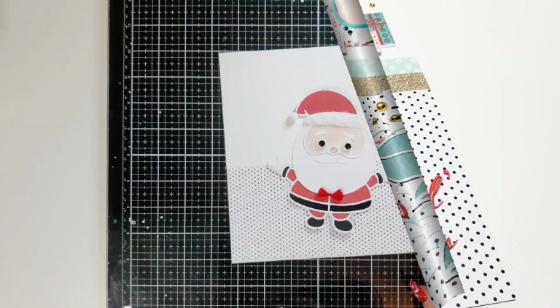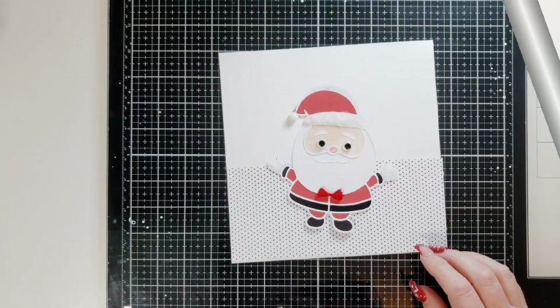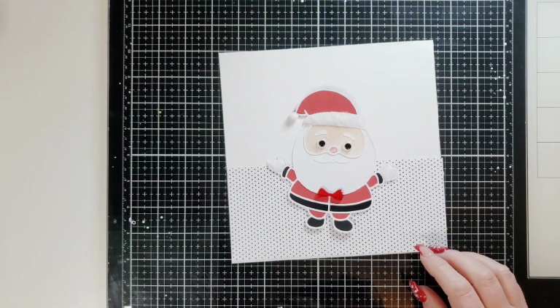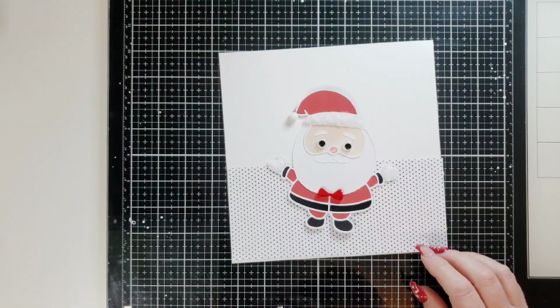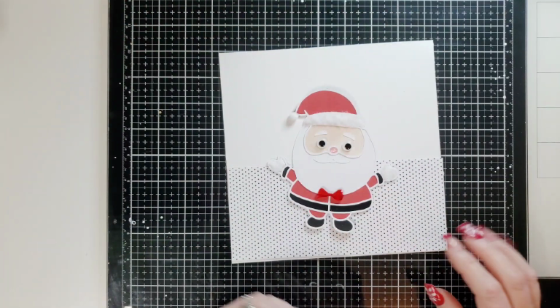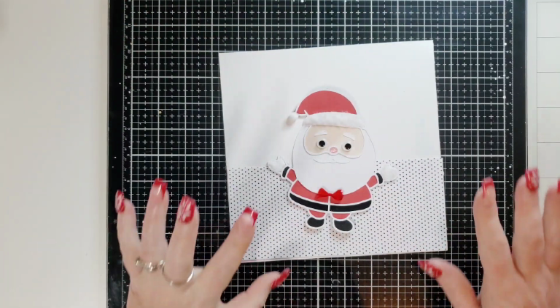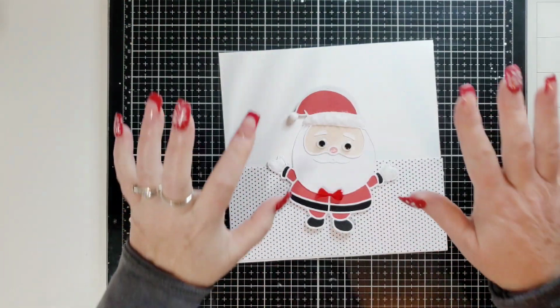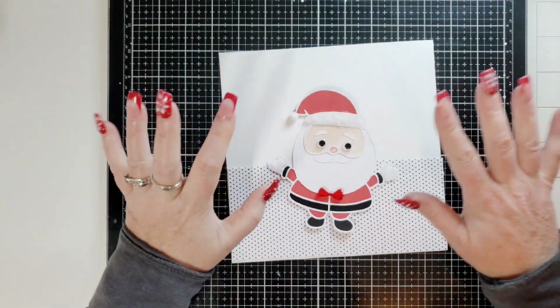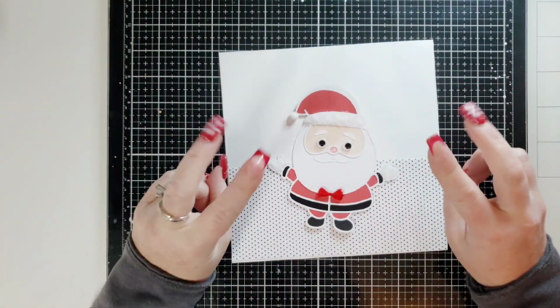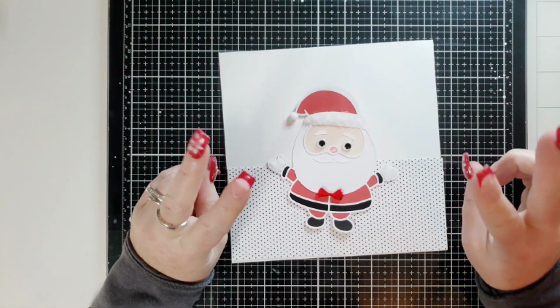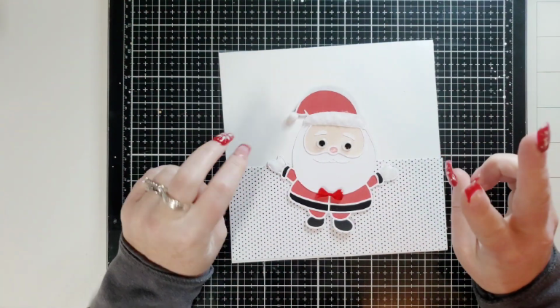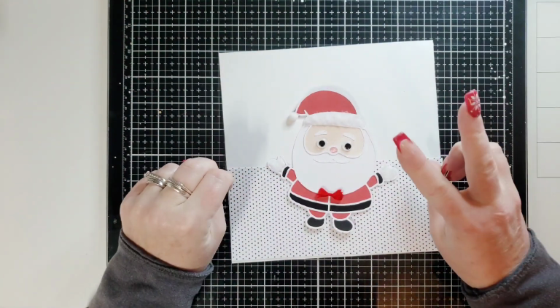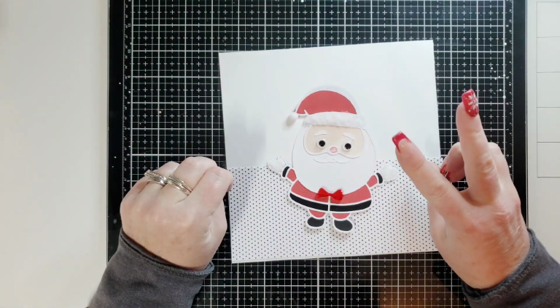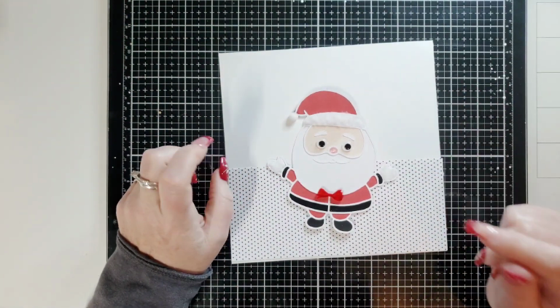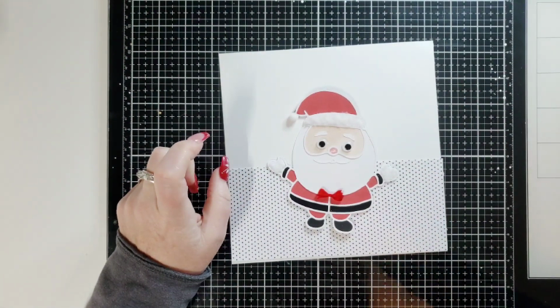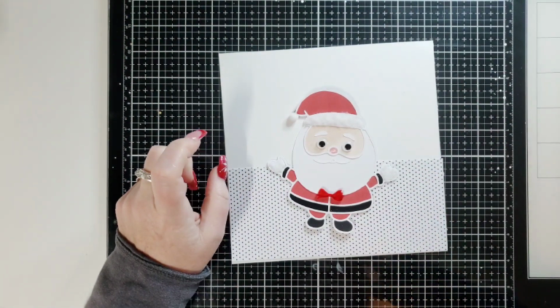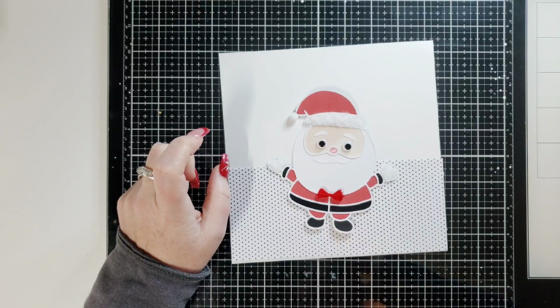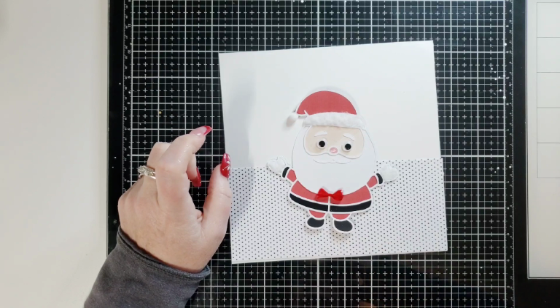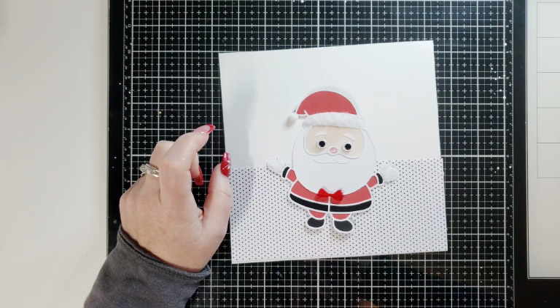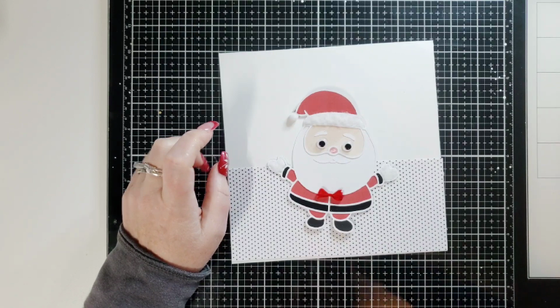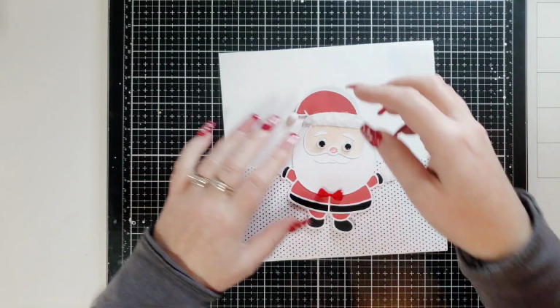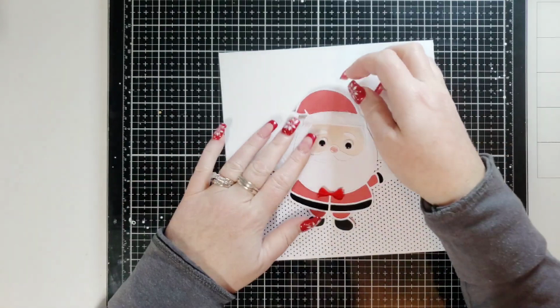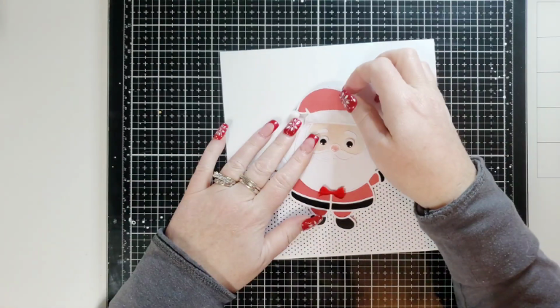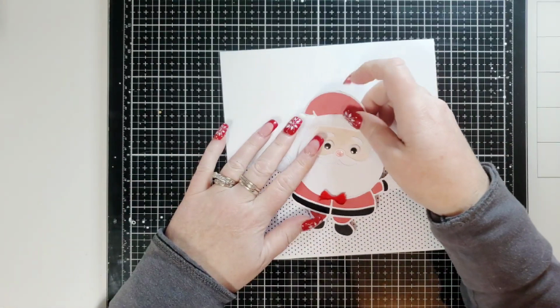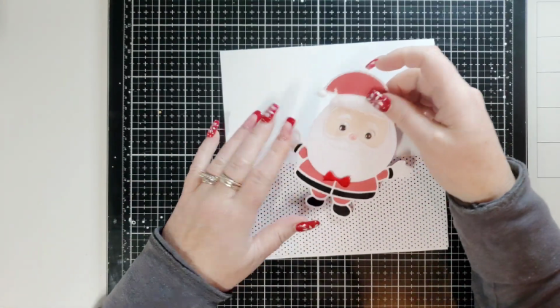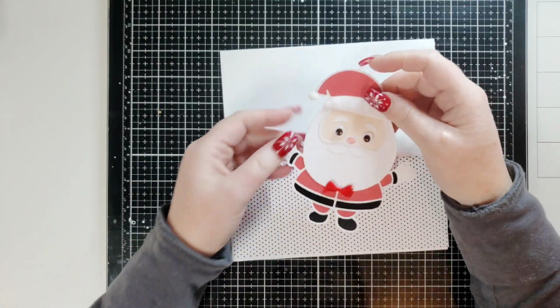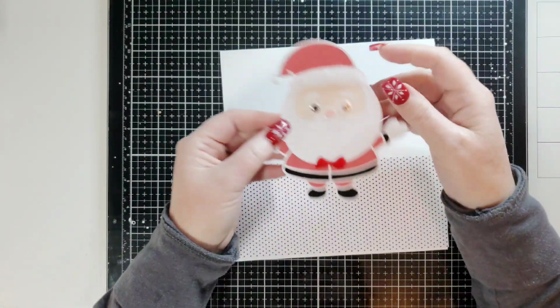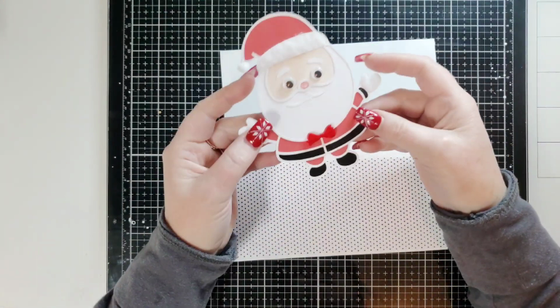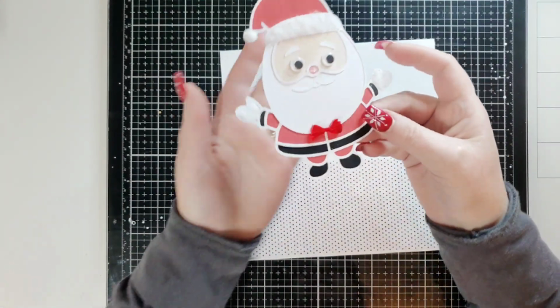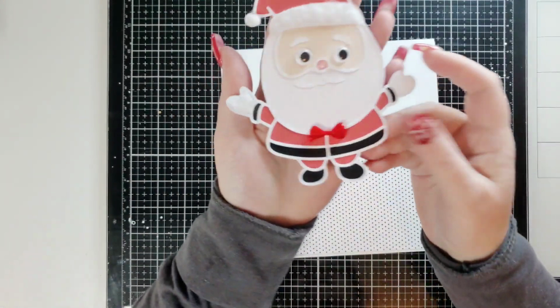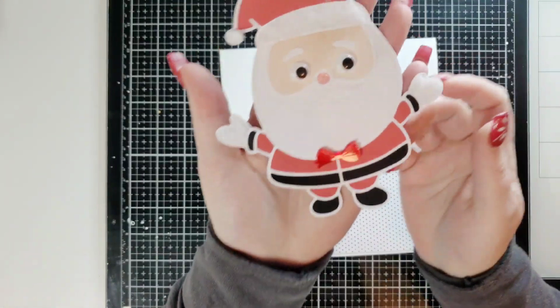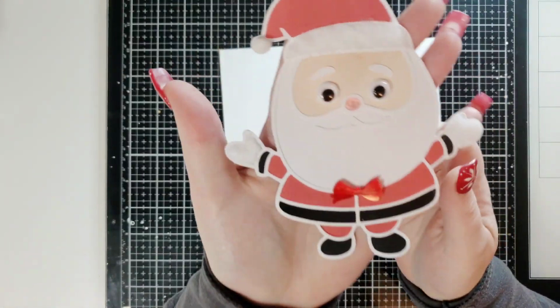Hello my friends, welcome to Day 2 of Confessions of a Paper Addict — 20 Days of Christmas Cut Files.